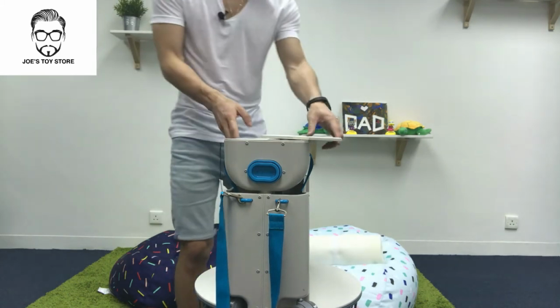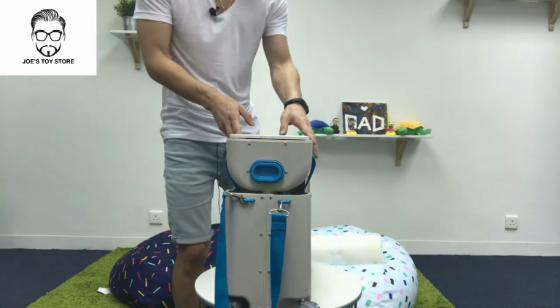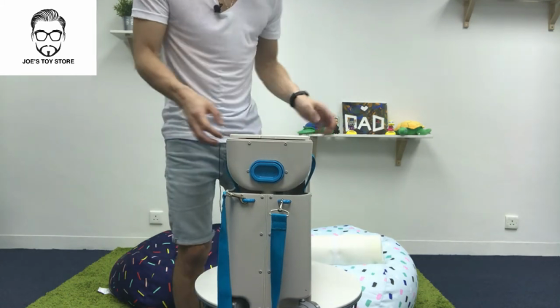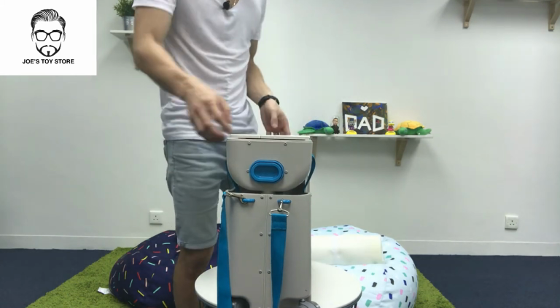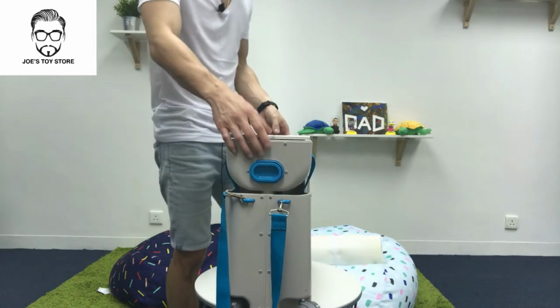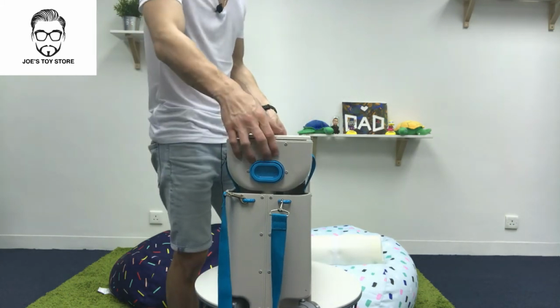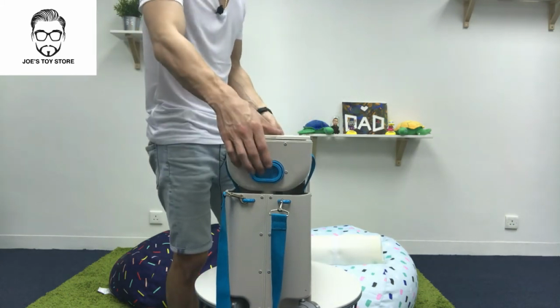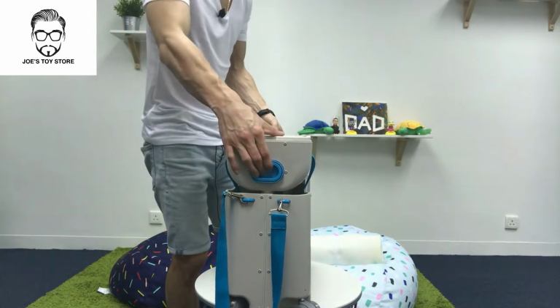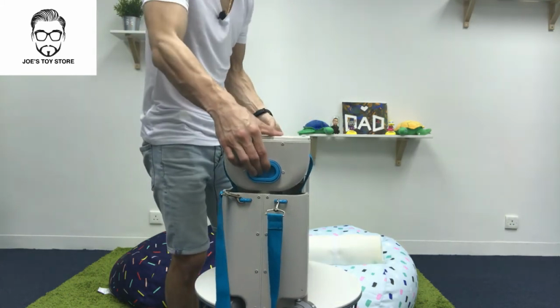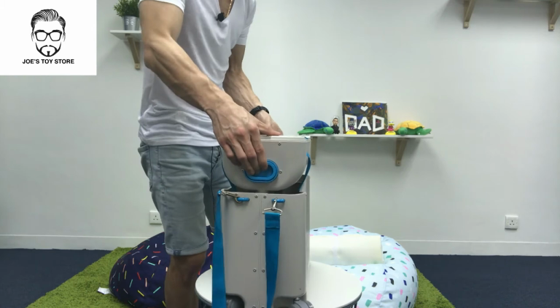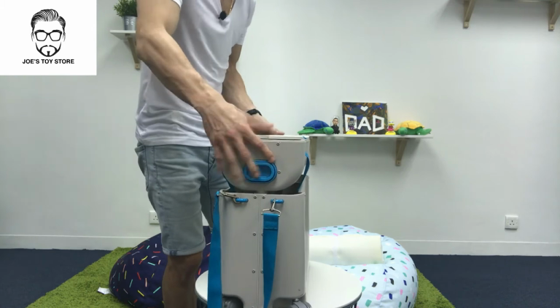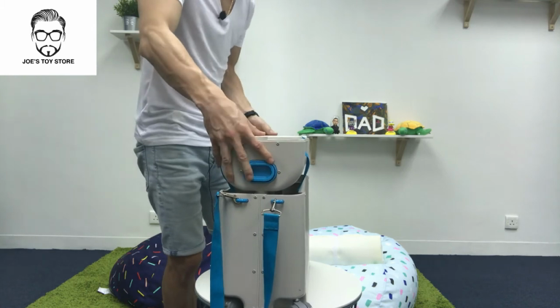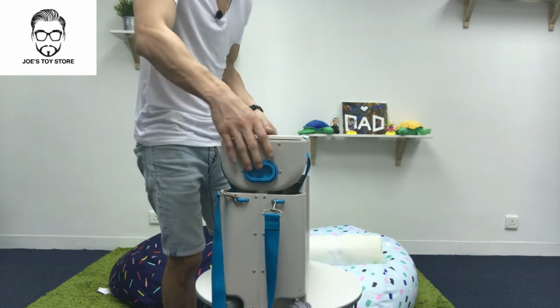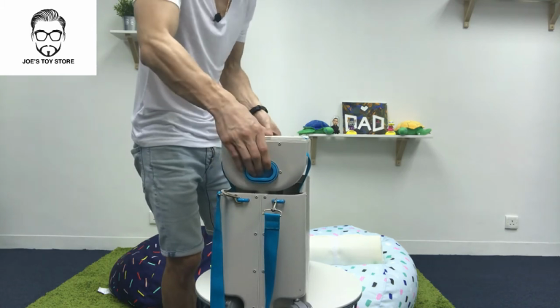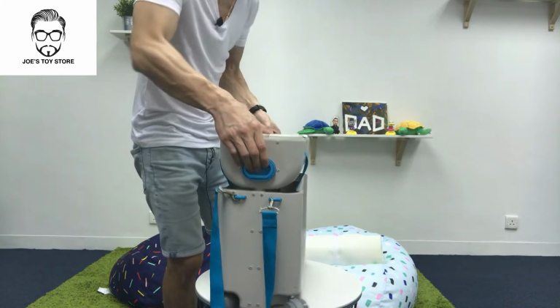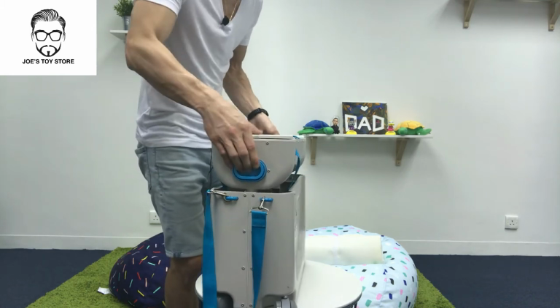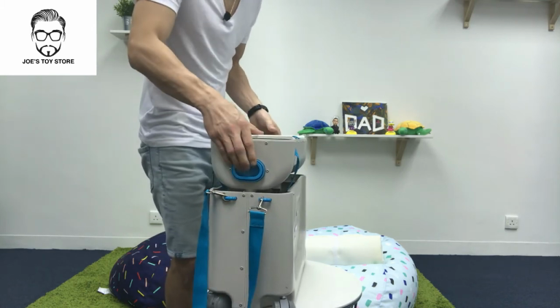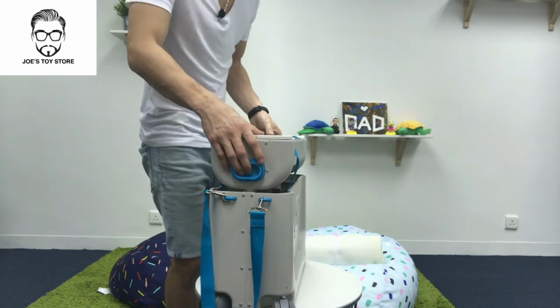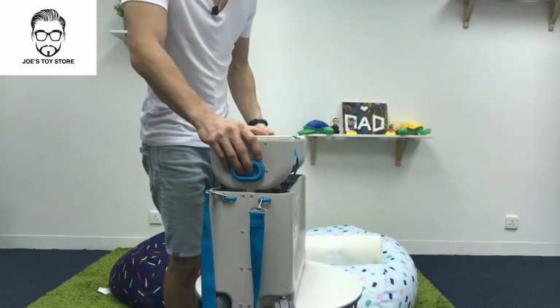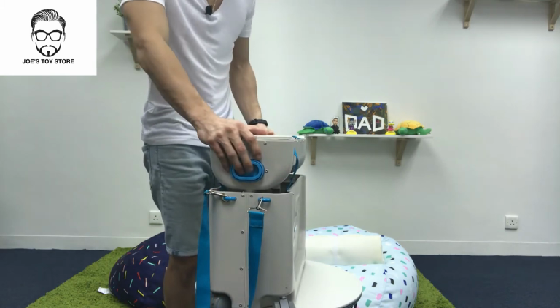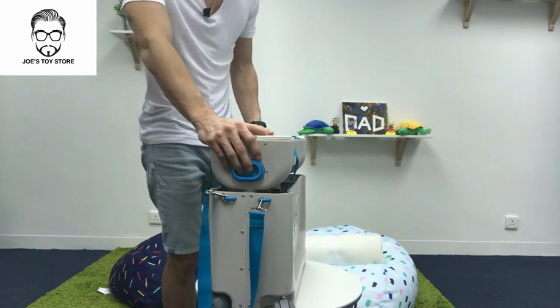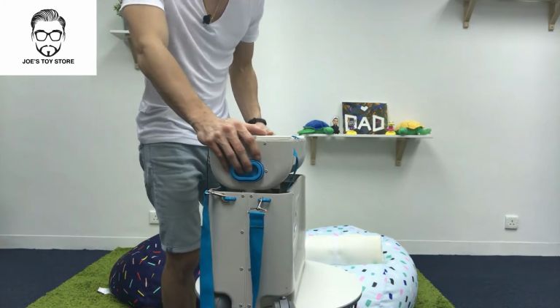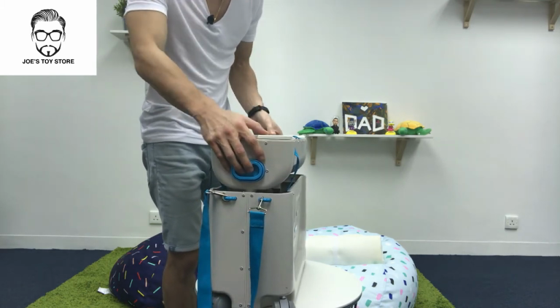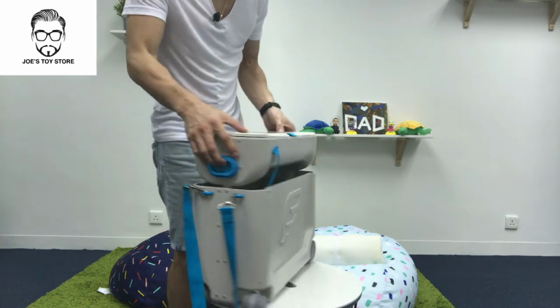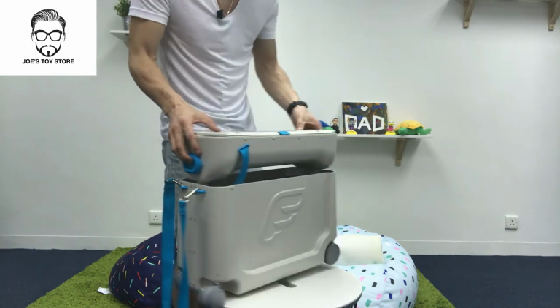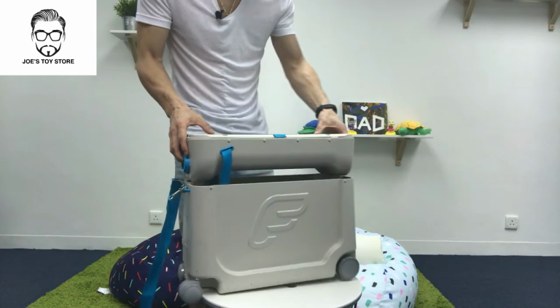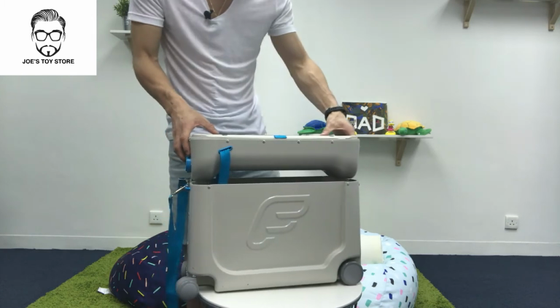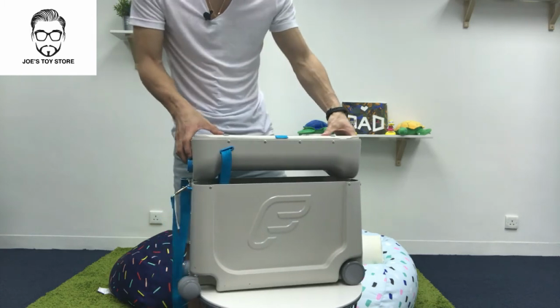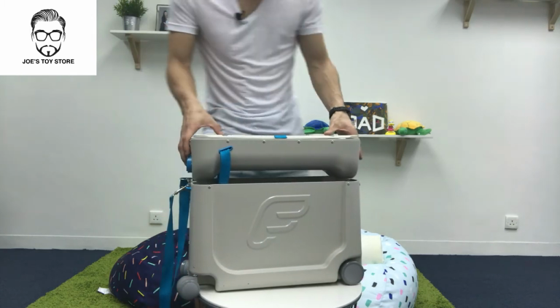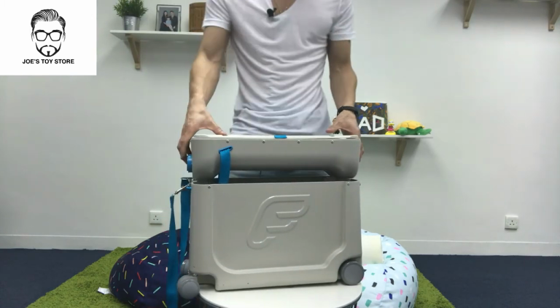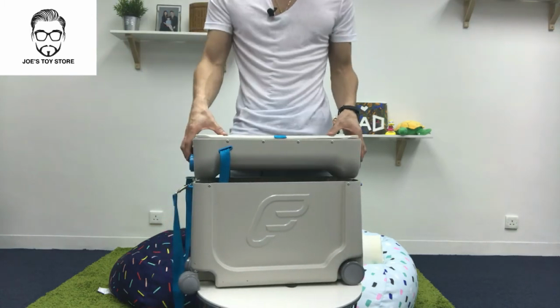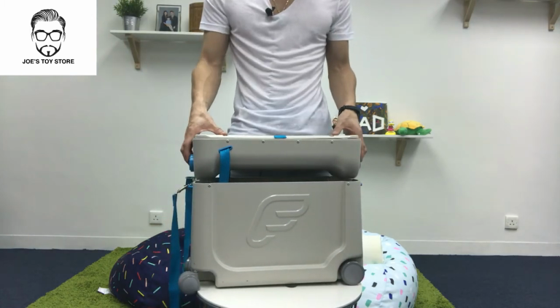It's an item which I always bring because it actually makes the plane trip really easy. When I fly back to Australia or somewhere, I always make sure my son has this. One thing to note: you can't actually use it during takeoff and landing because it's actually quite dangerous.